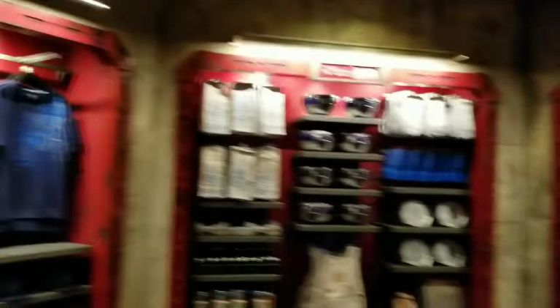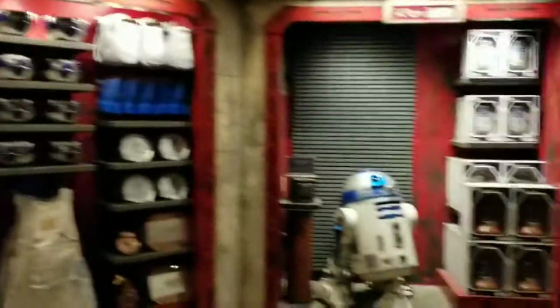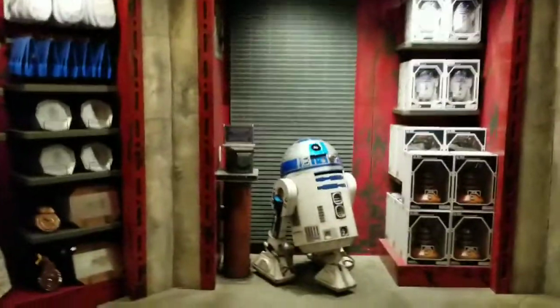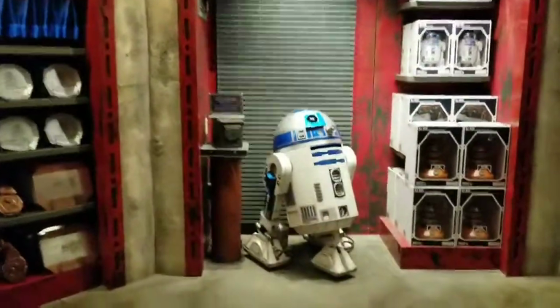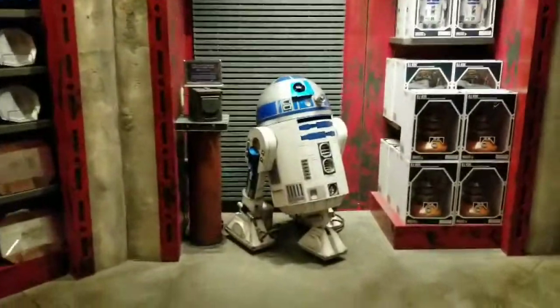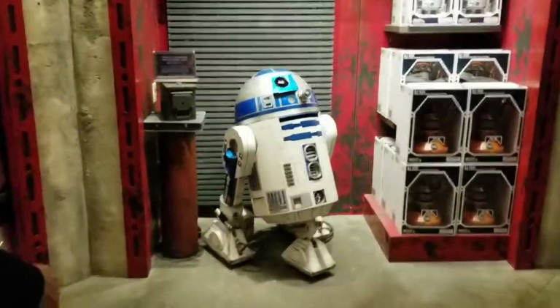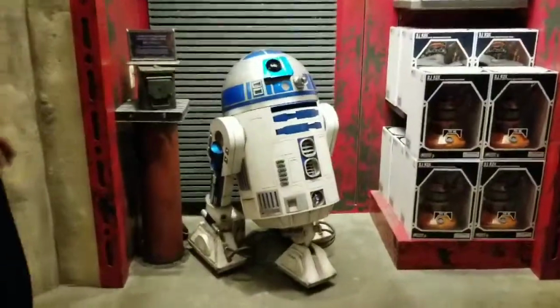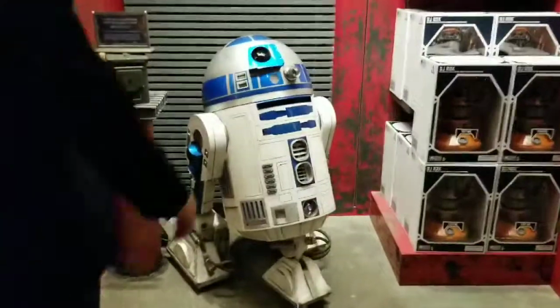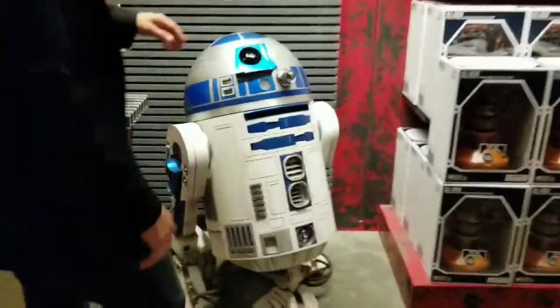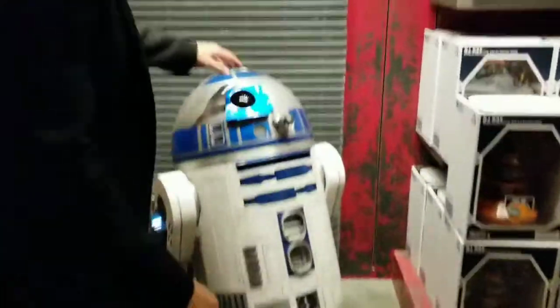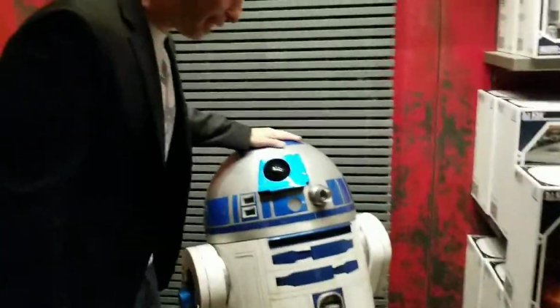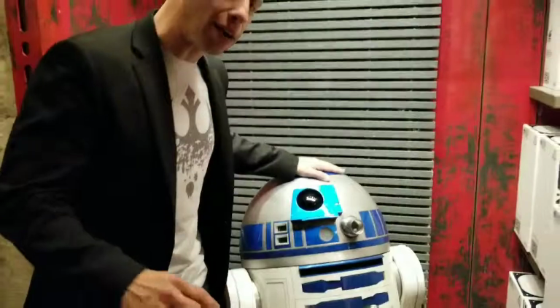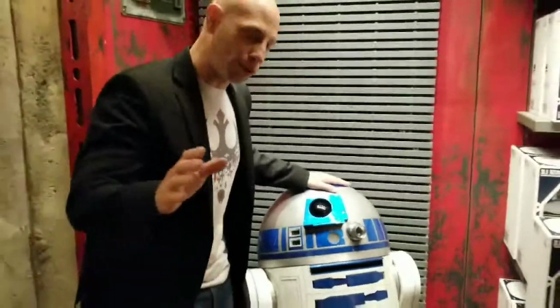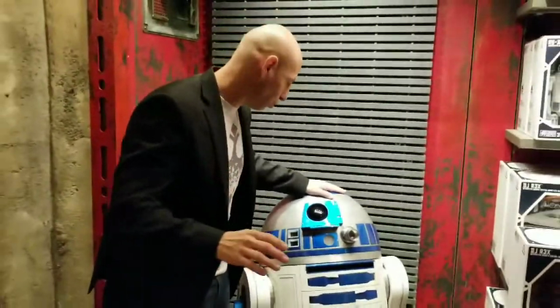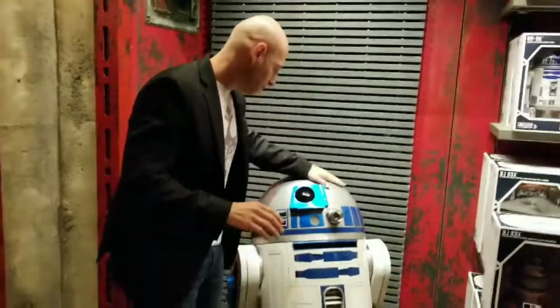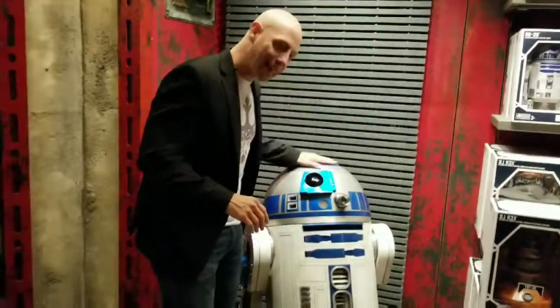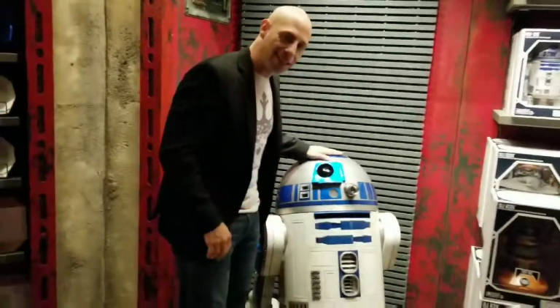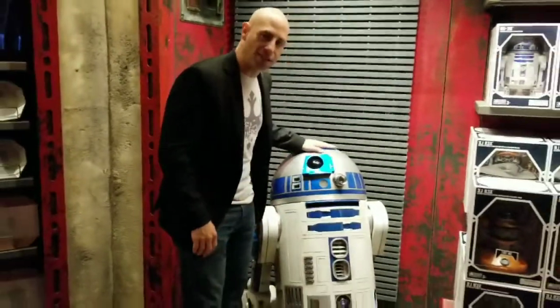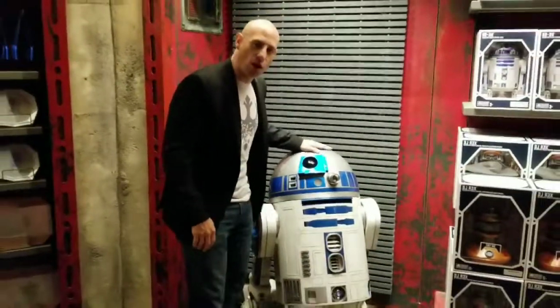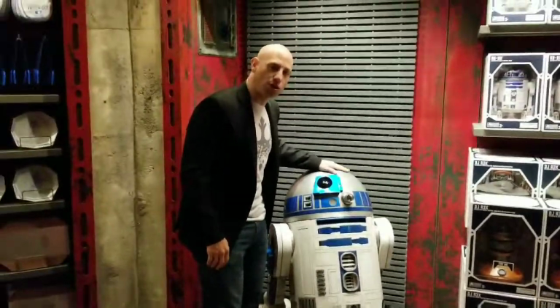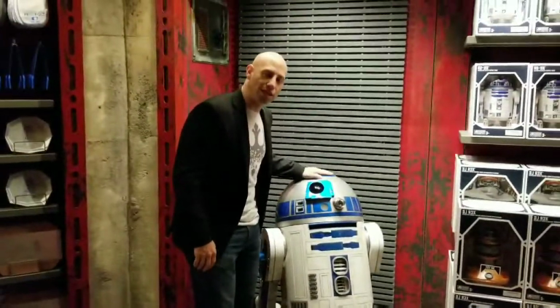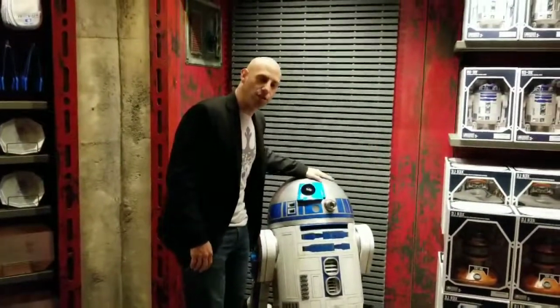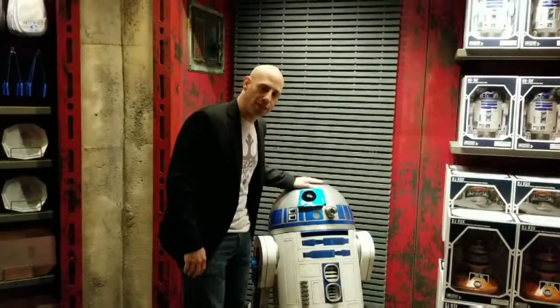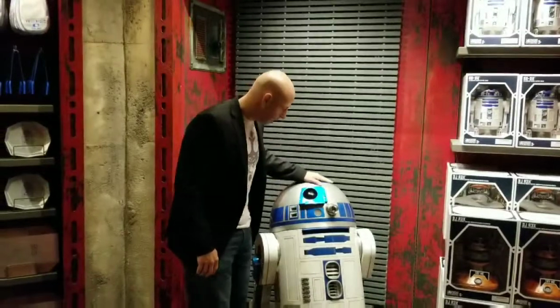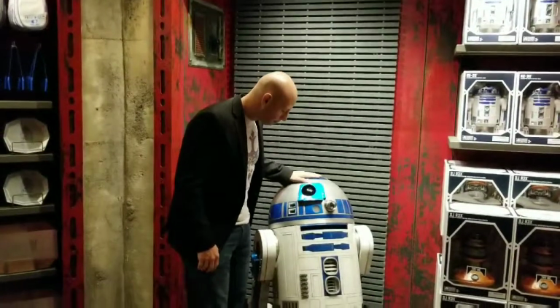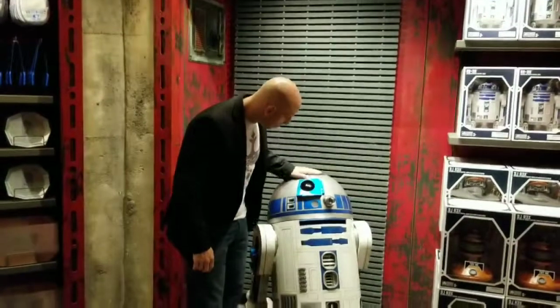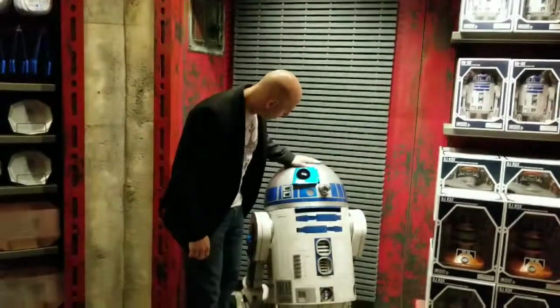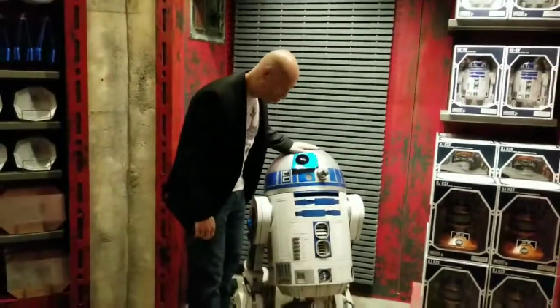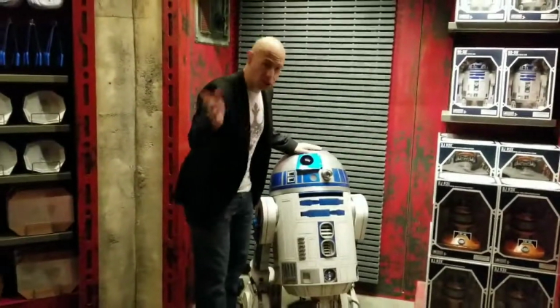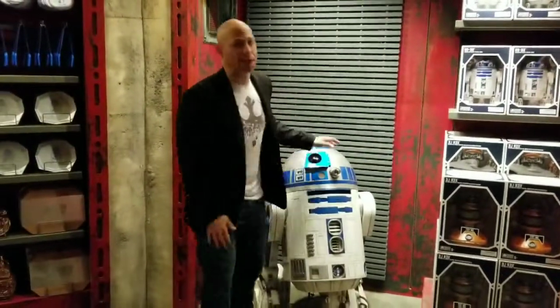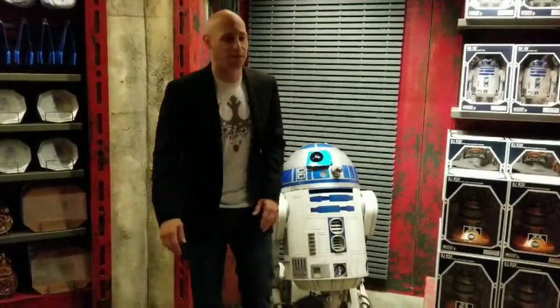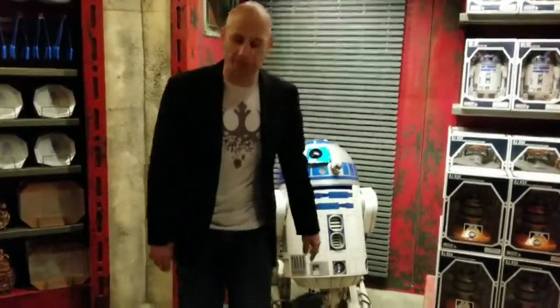There's R2-D2 himself. Apparently I was told that this is his cousin, R2-D2-3. But it looks just like him — they always get confused every time.